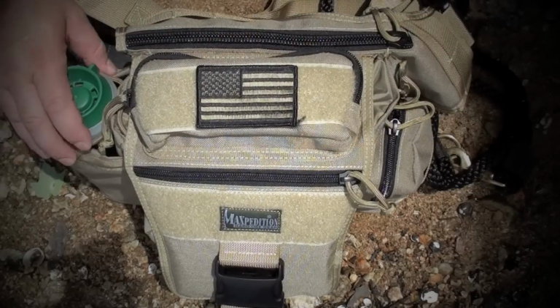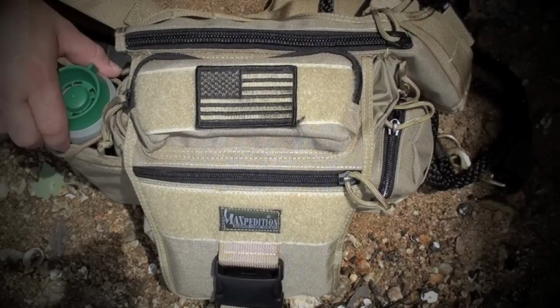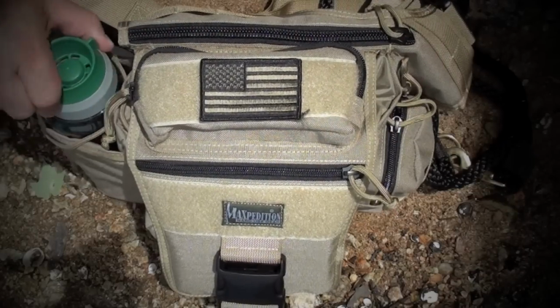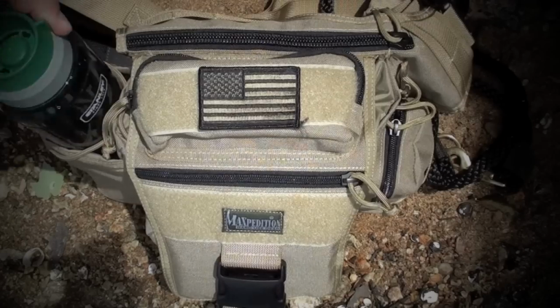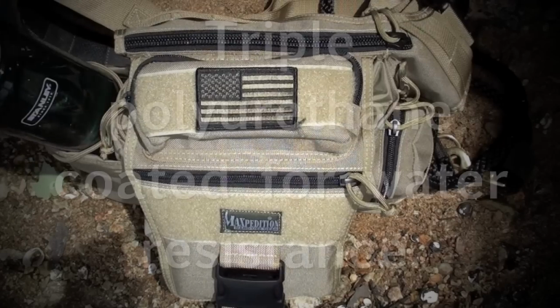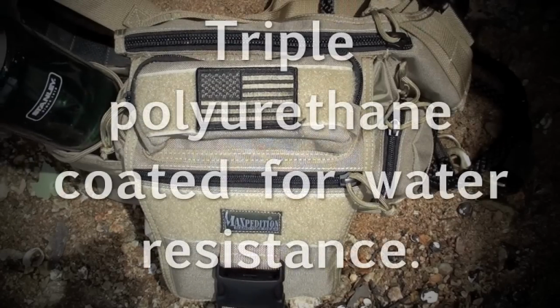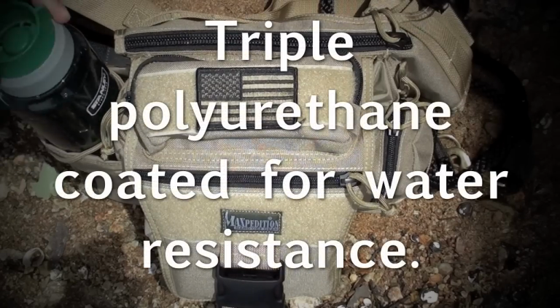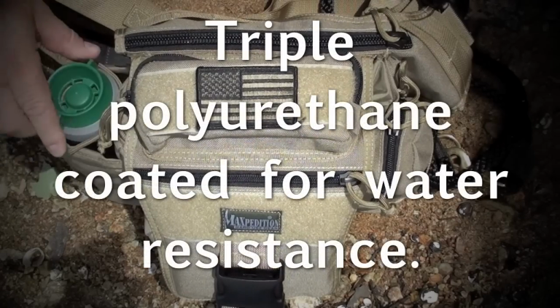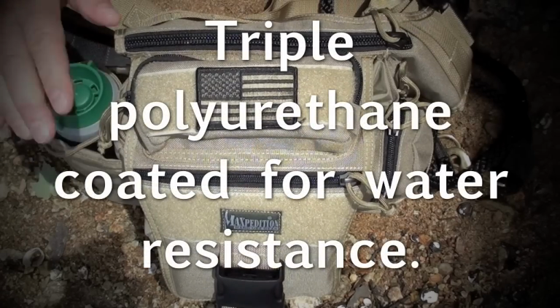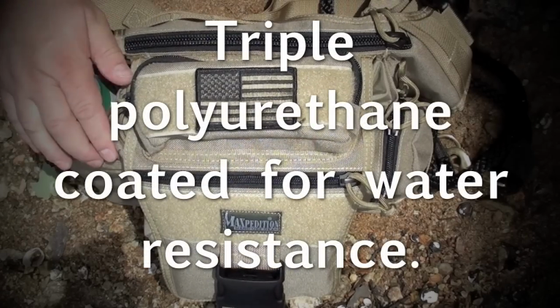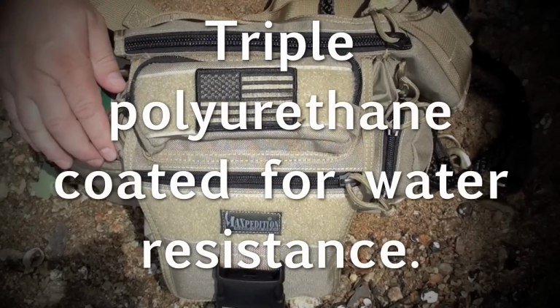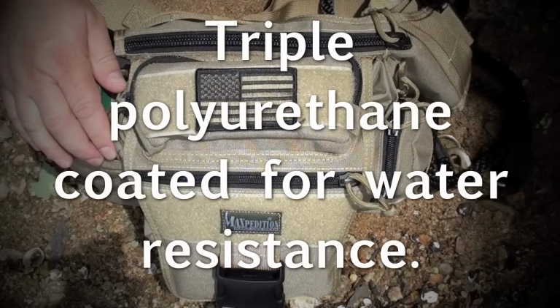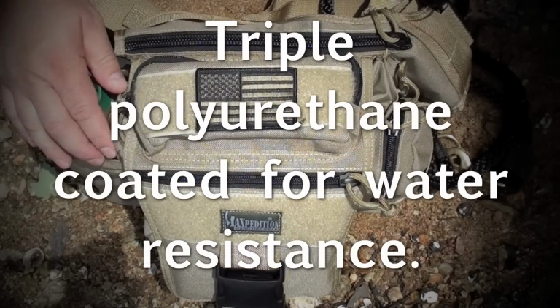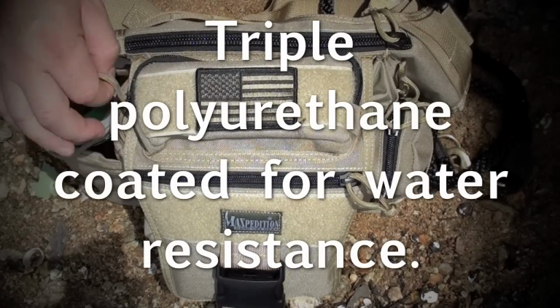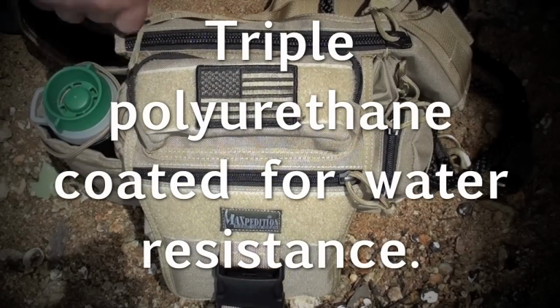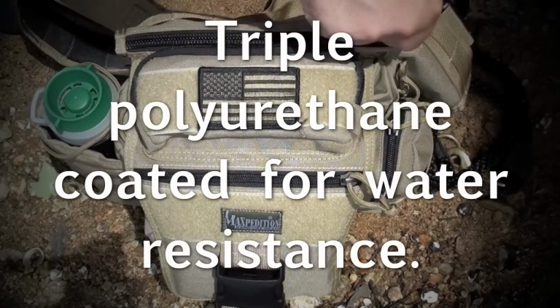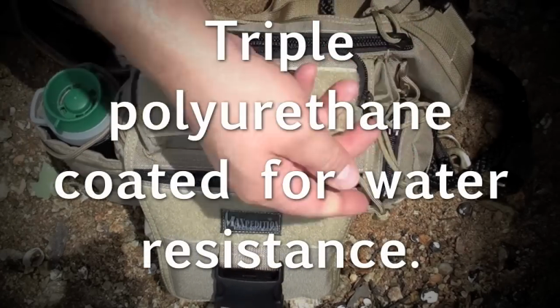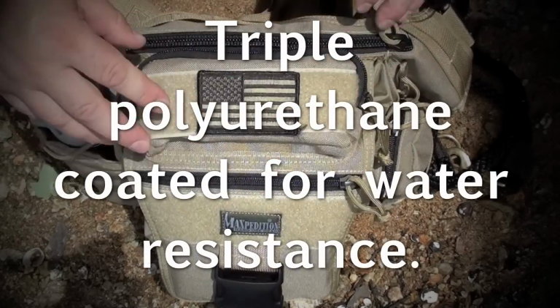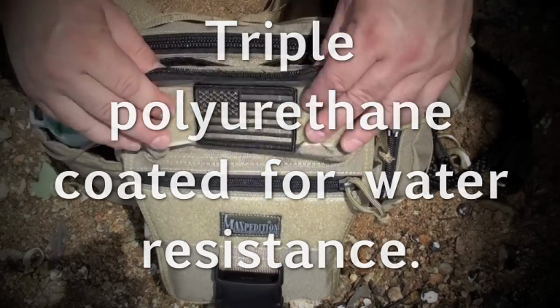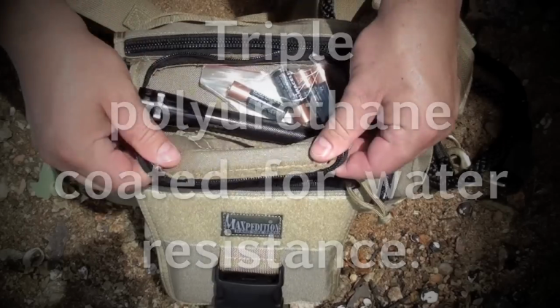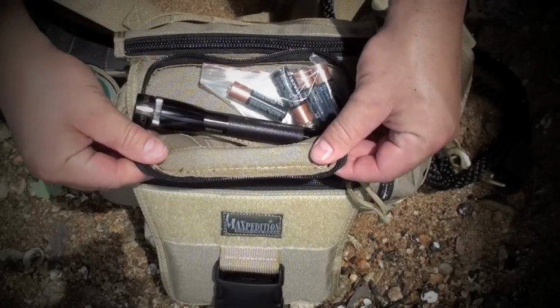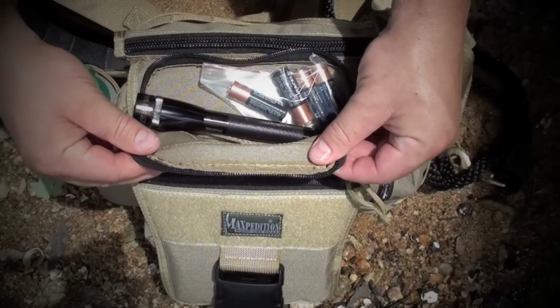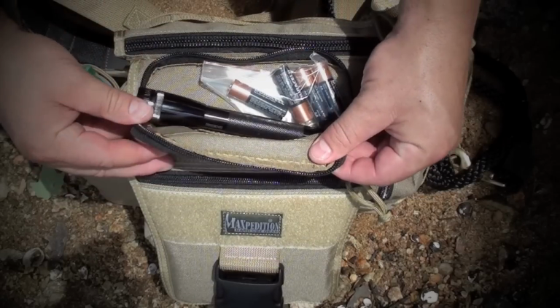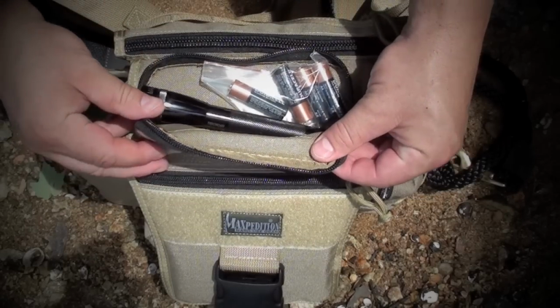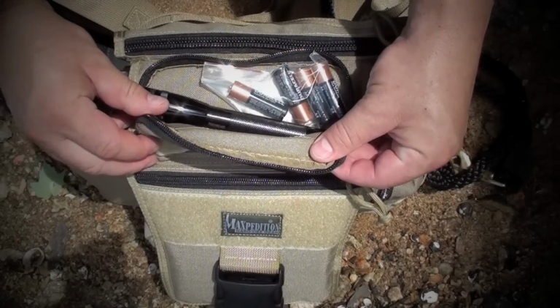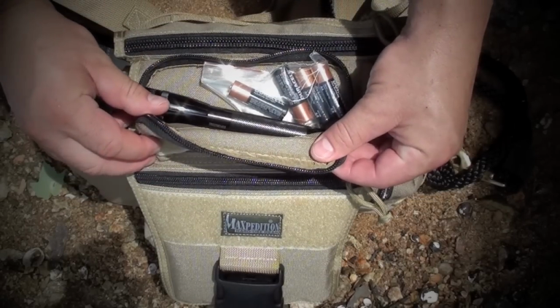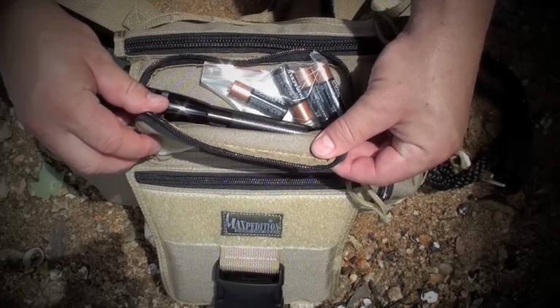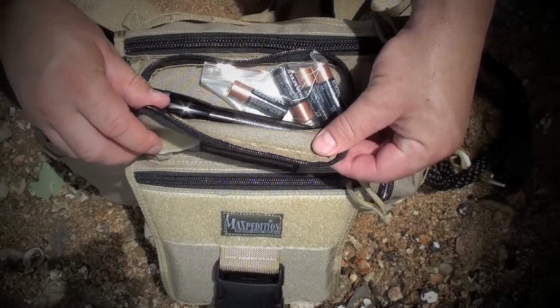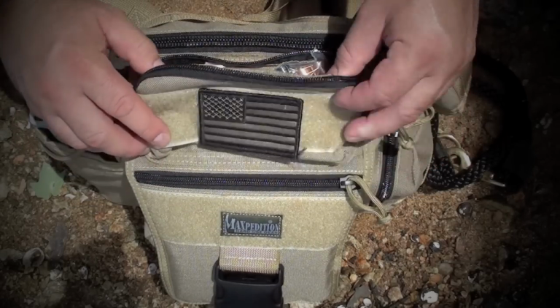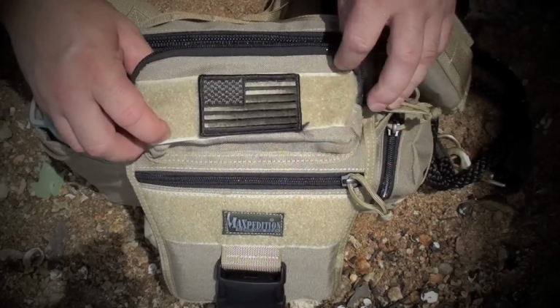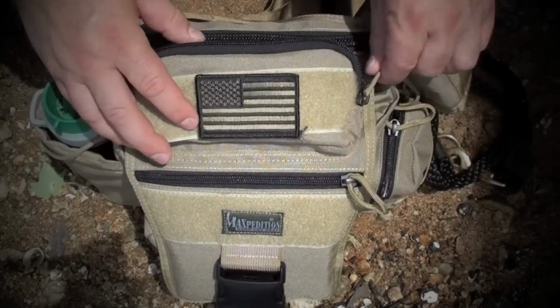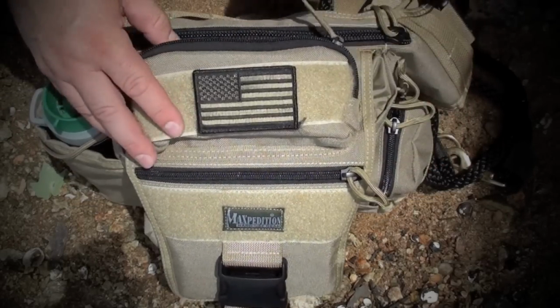I've got a 32-ounce water bottle here on the side — it comes in handy, obviously. This little pouch up front, I keep a little Maglite that I use for work, and some extra batteries there.